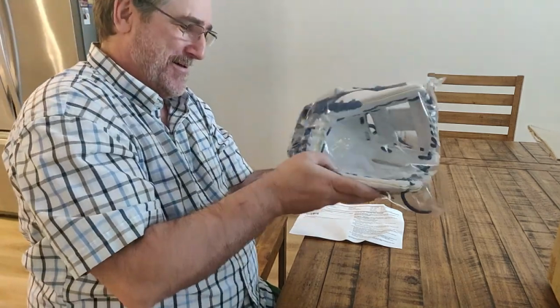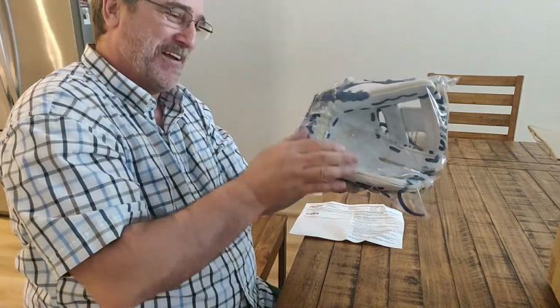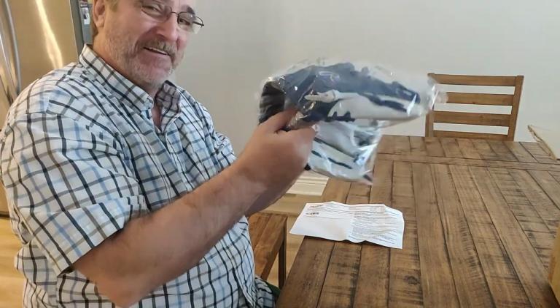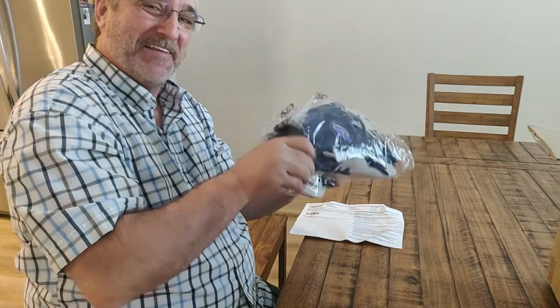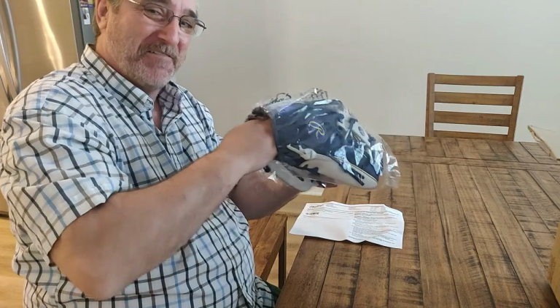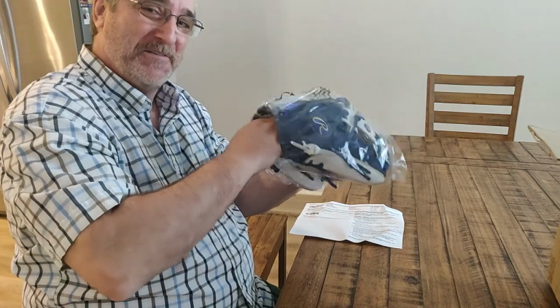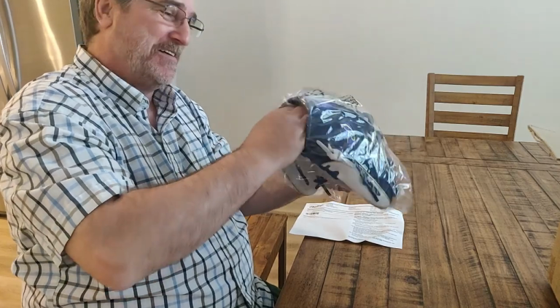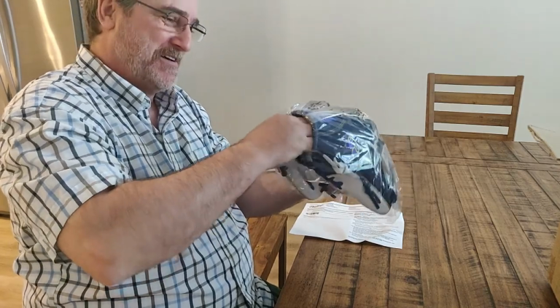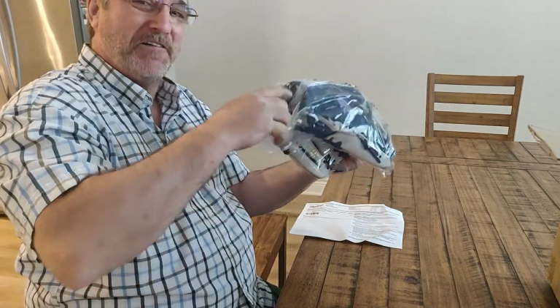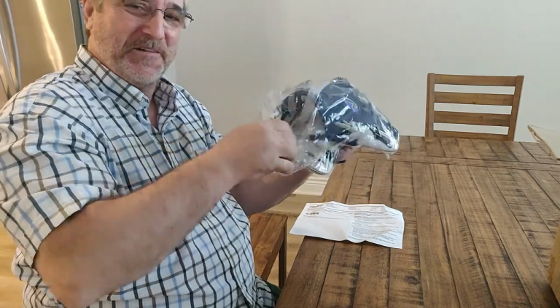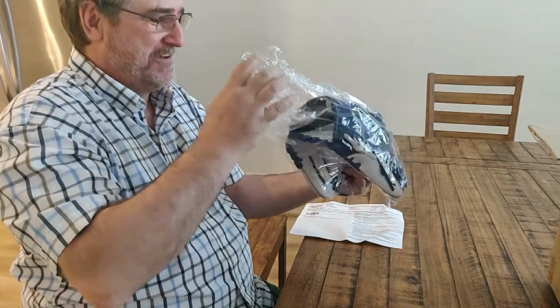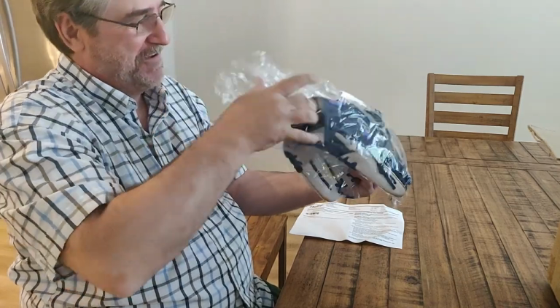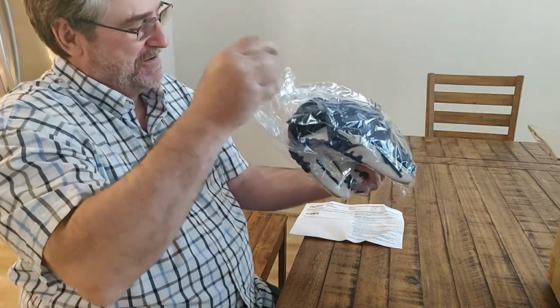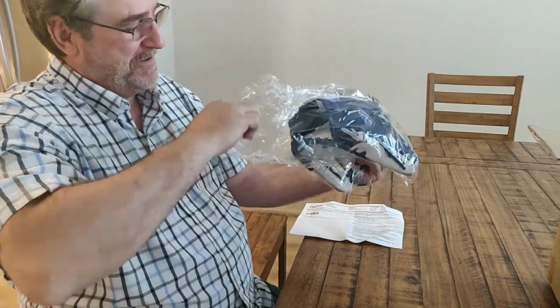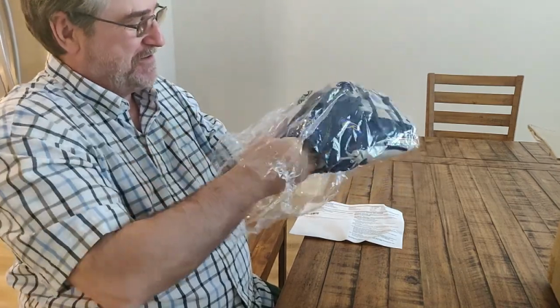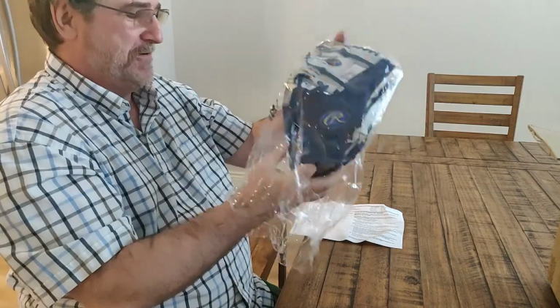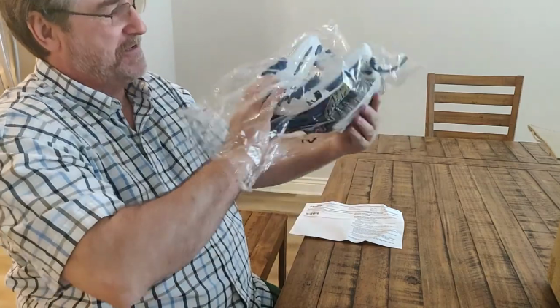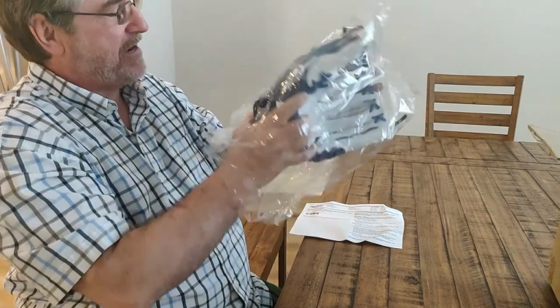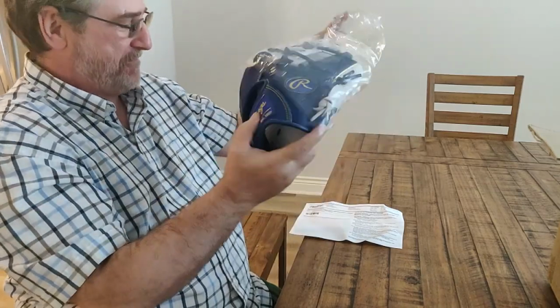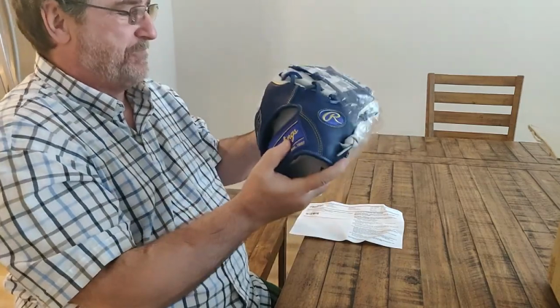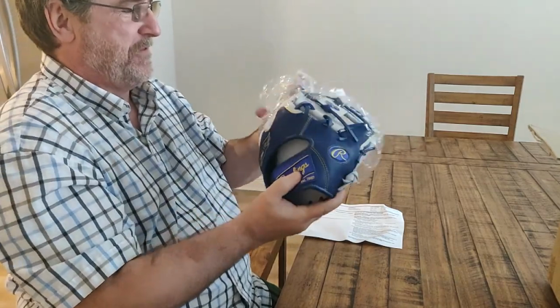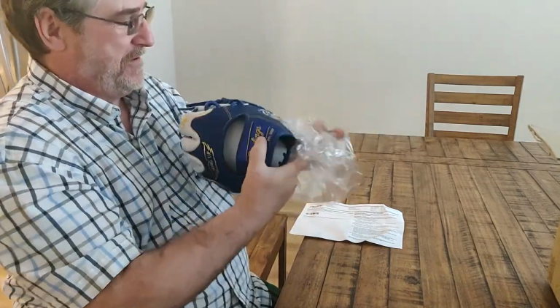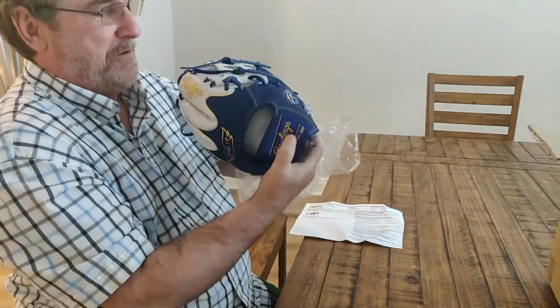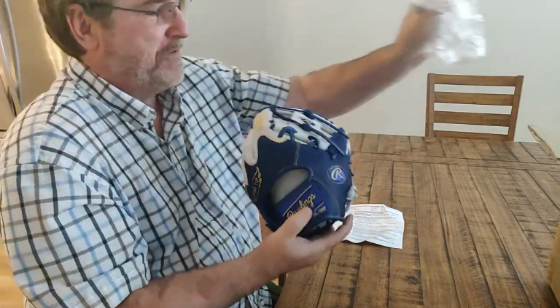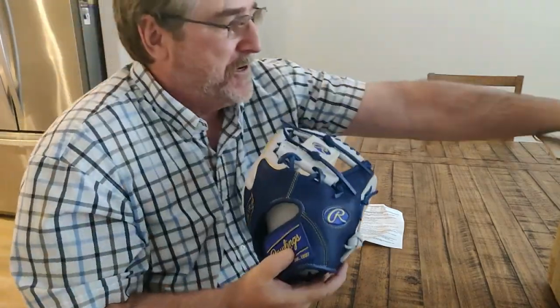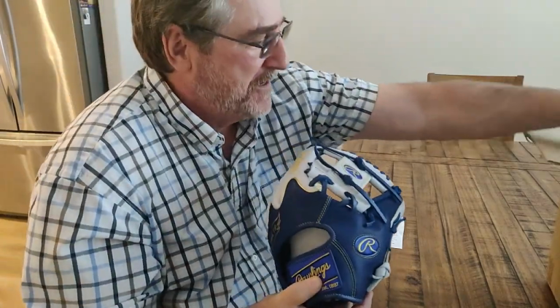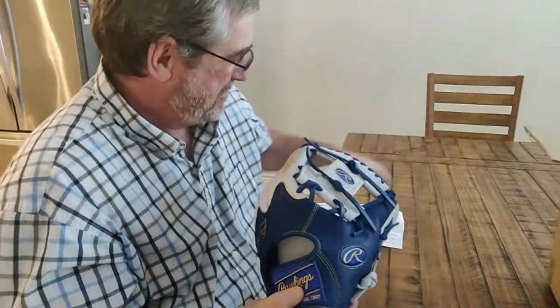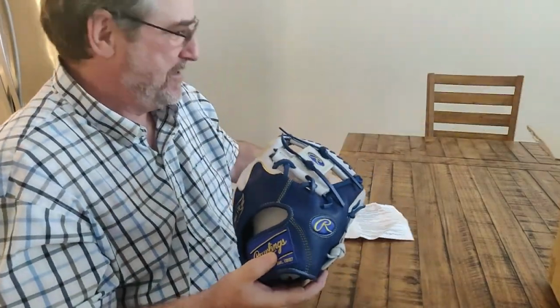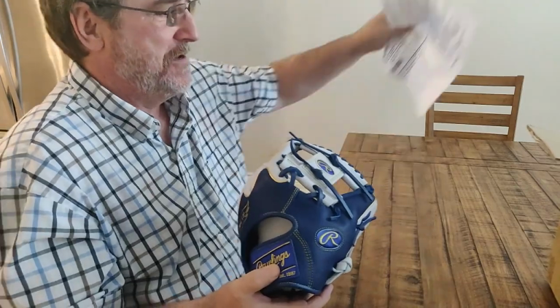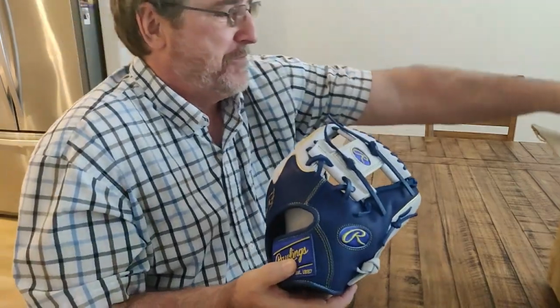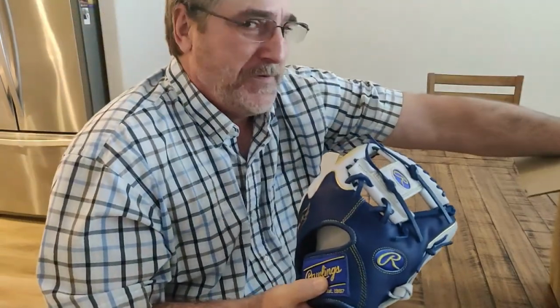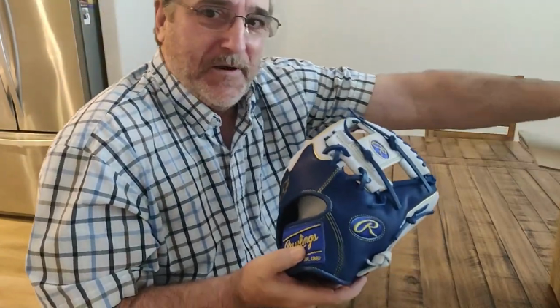I wish I'd have had a glove like this whenever I was 12 years old. So let's get out of here — put this away.